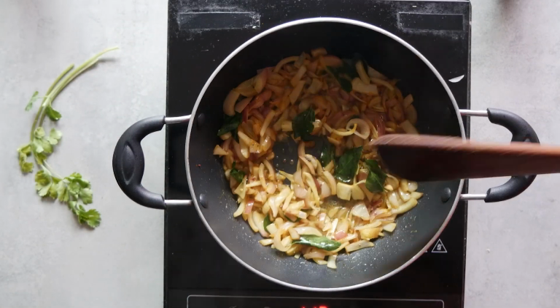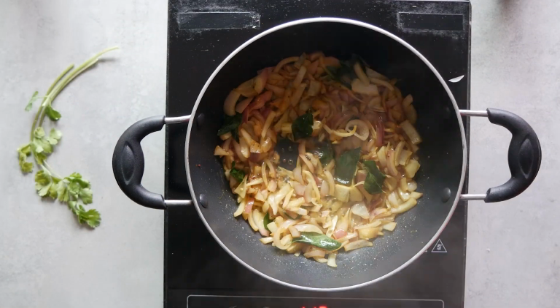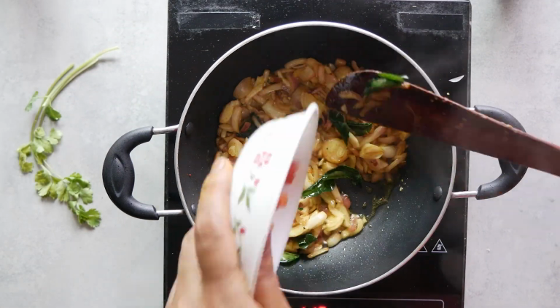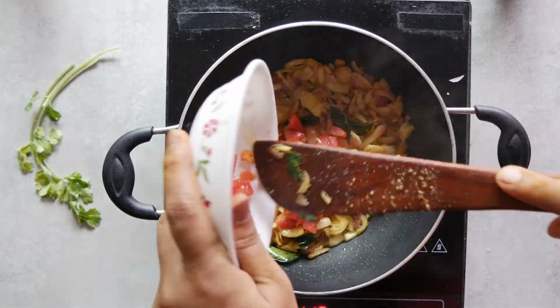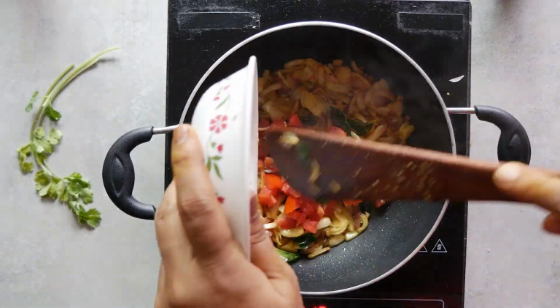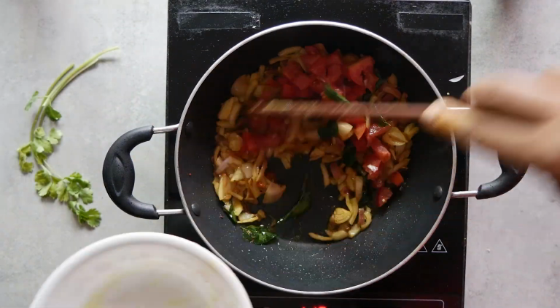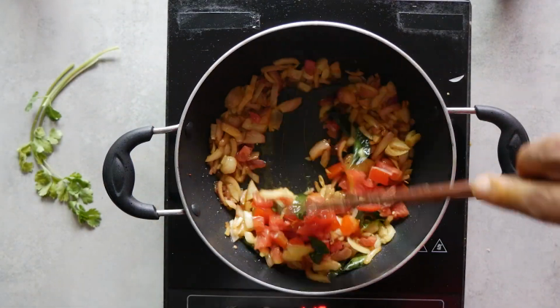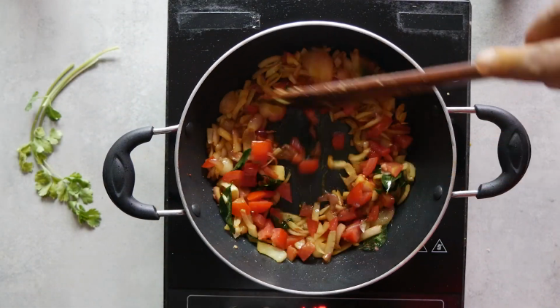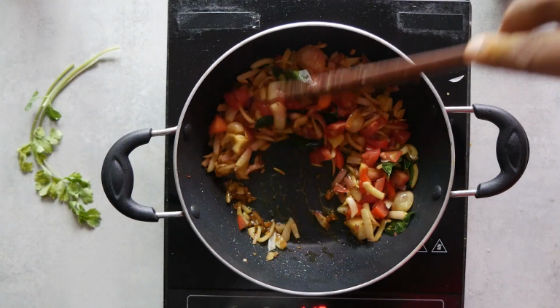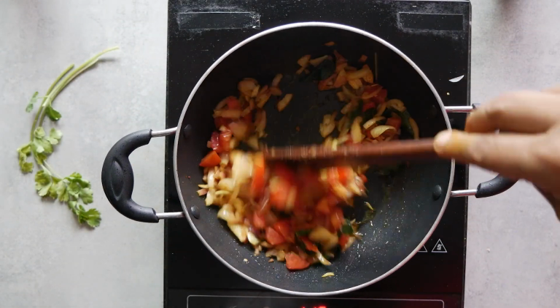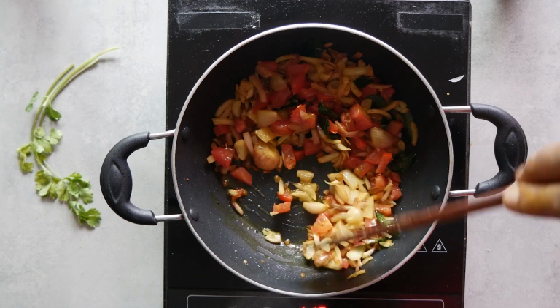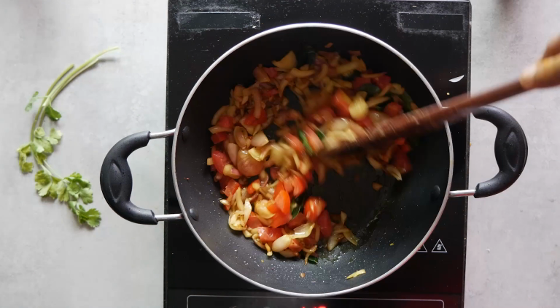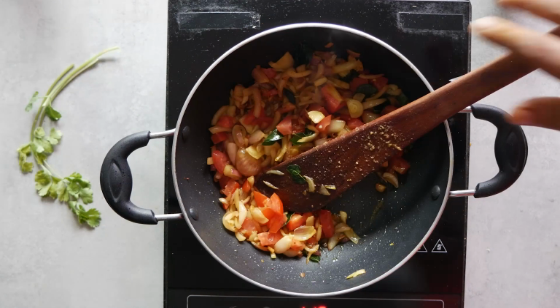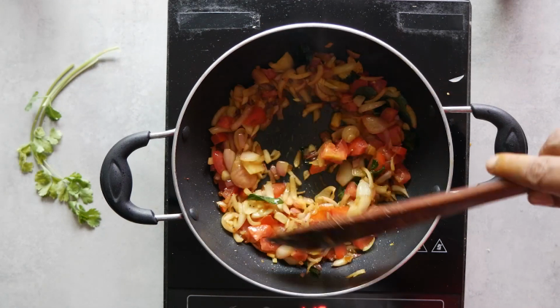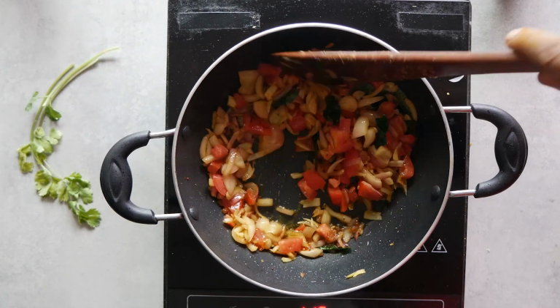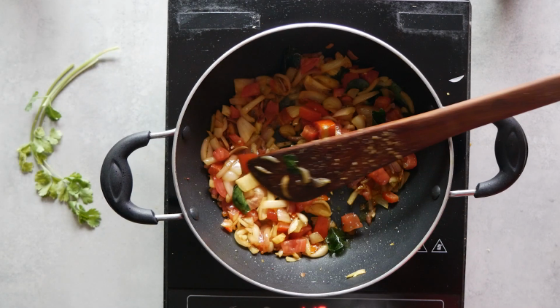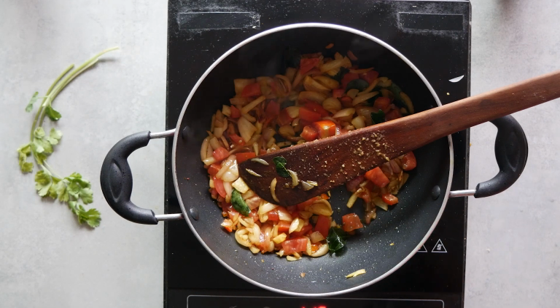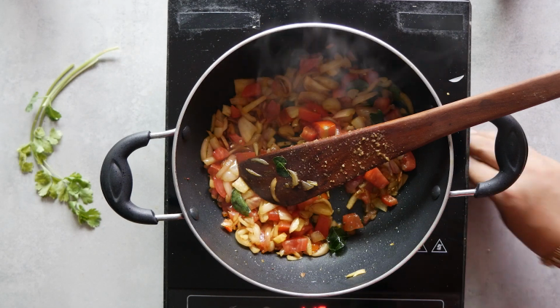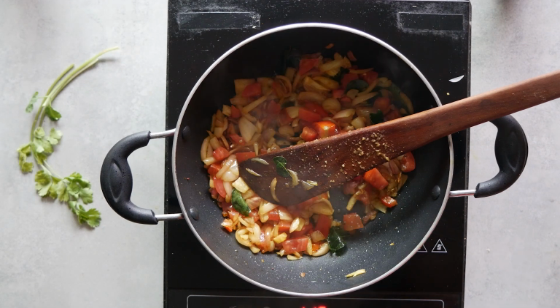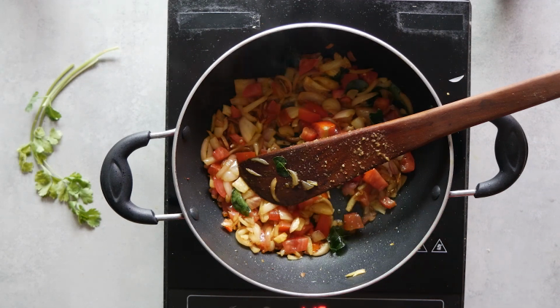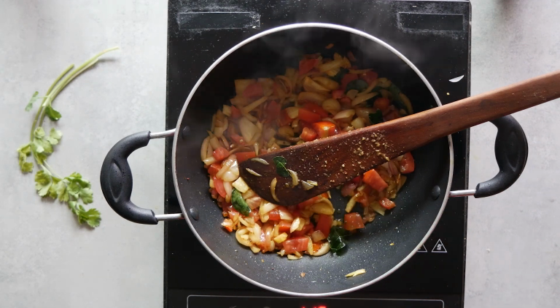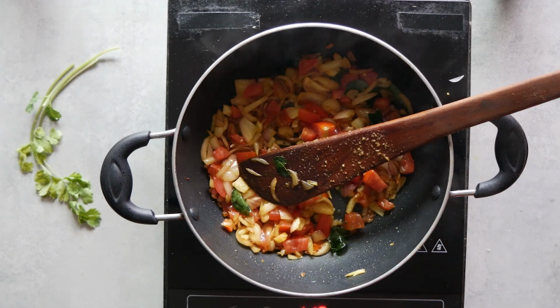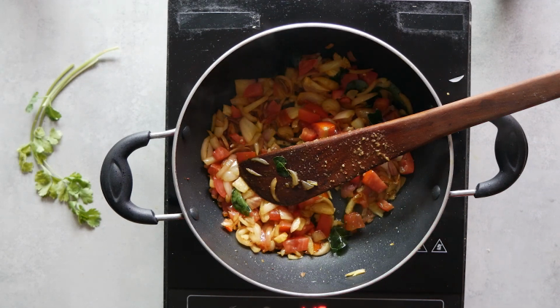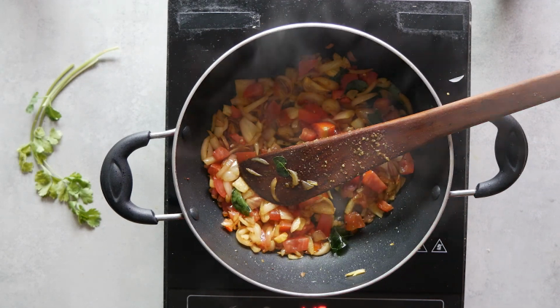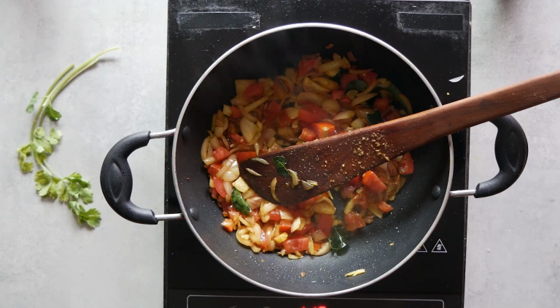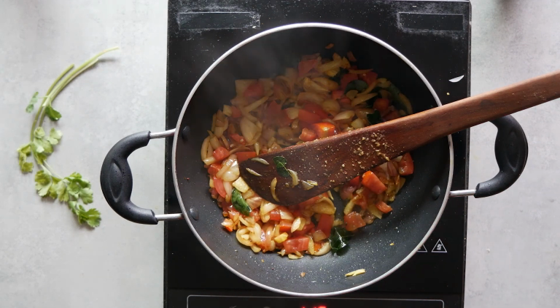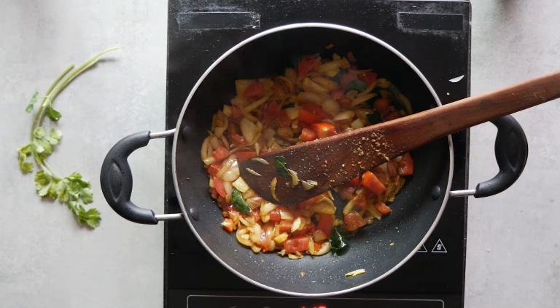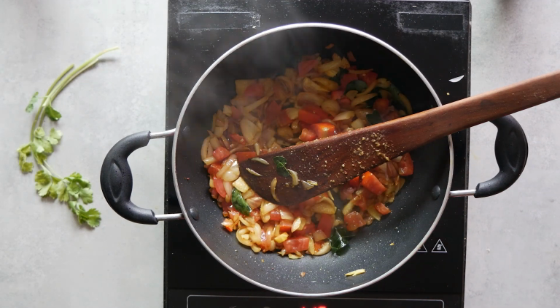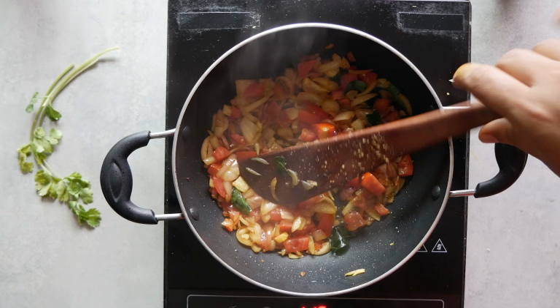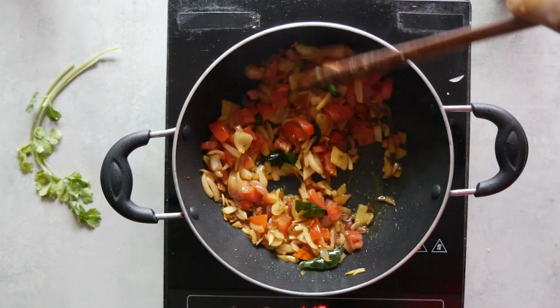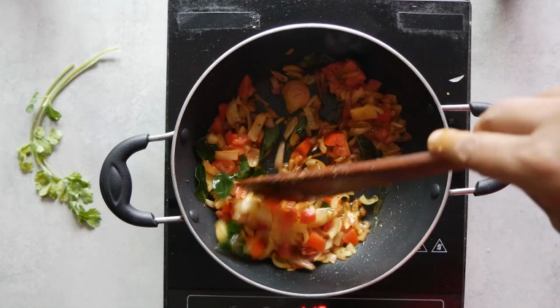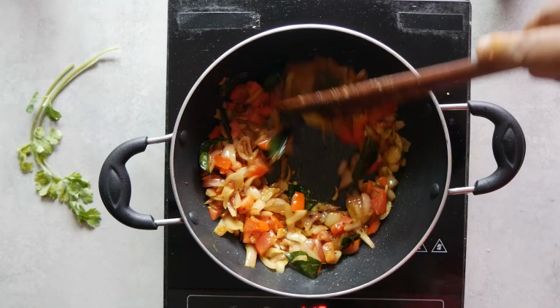Then we add the tomatoes and fry them well — keep the flame on medium. Then add the ginger-garlic paste and fry again.